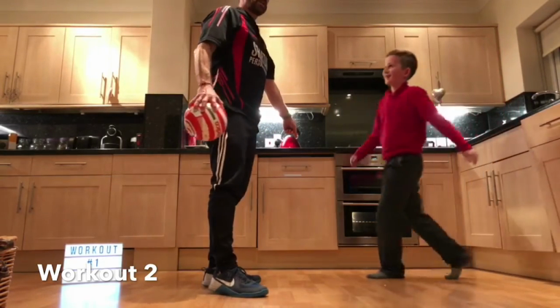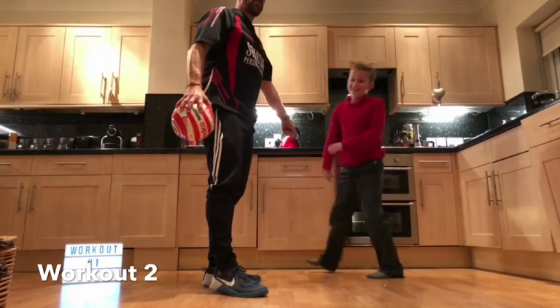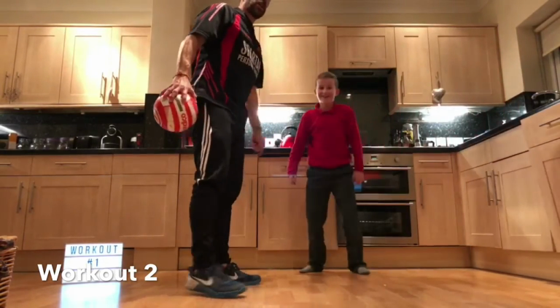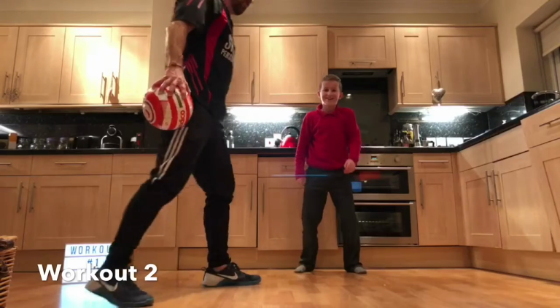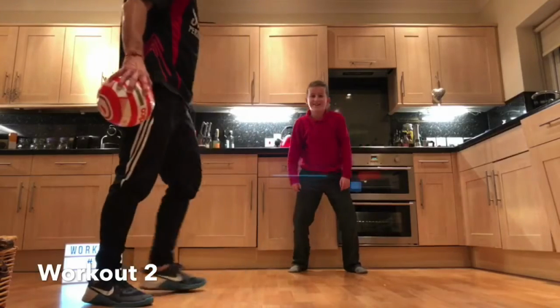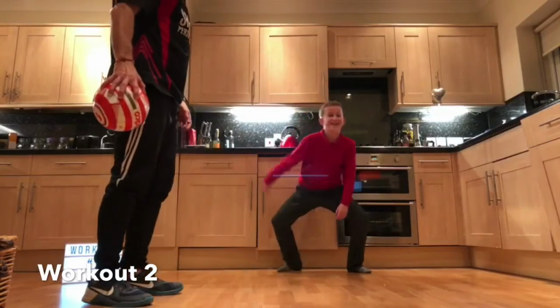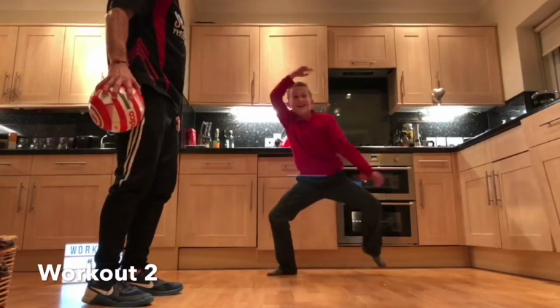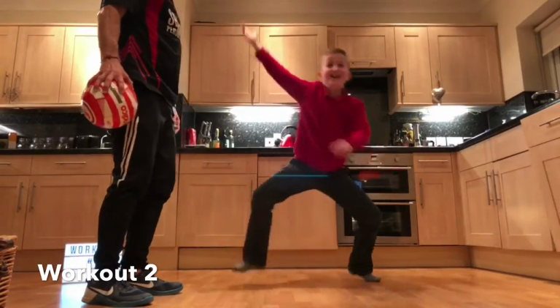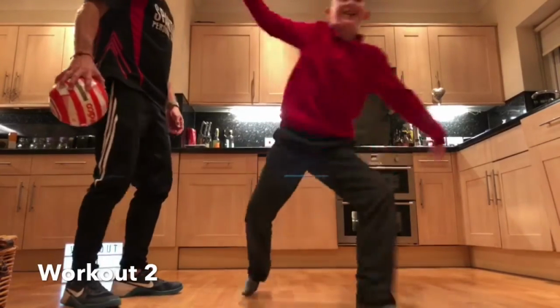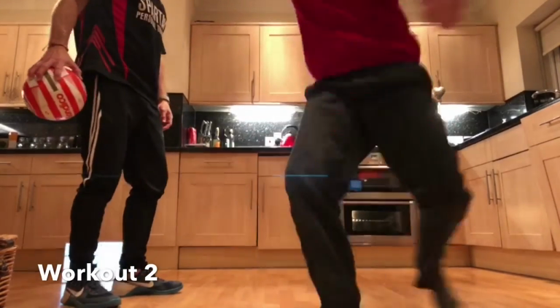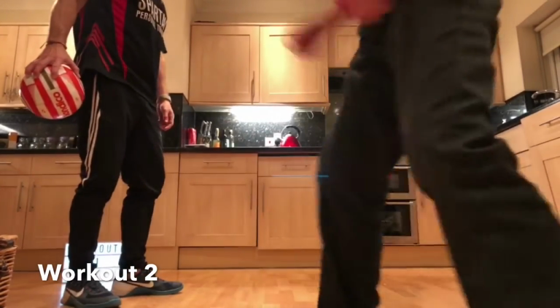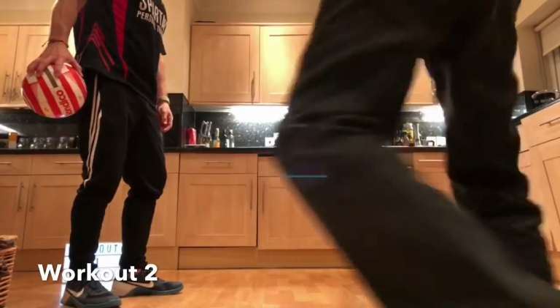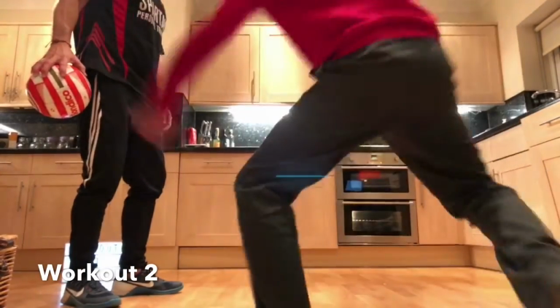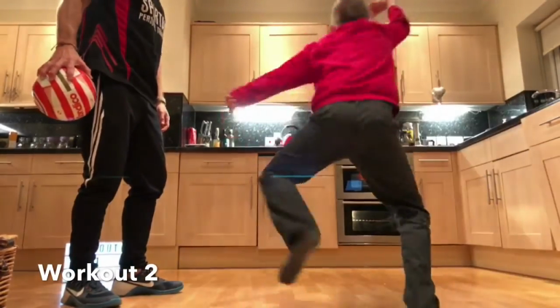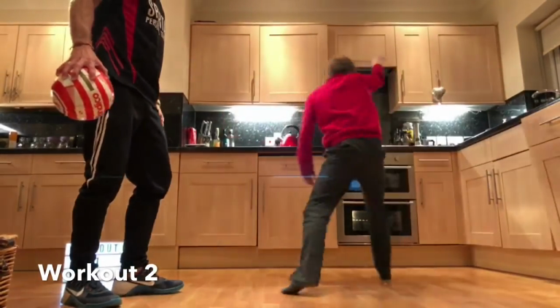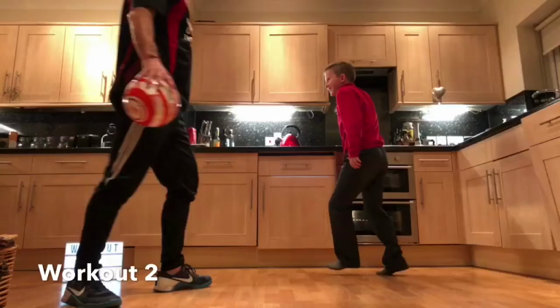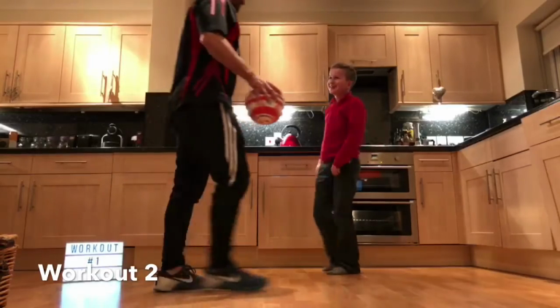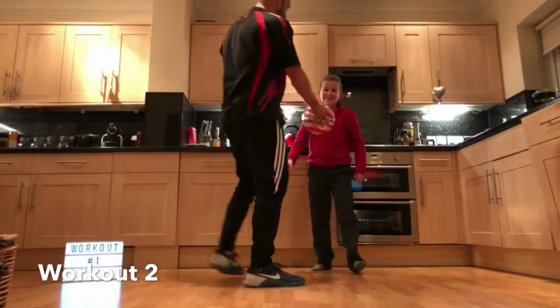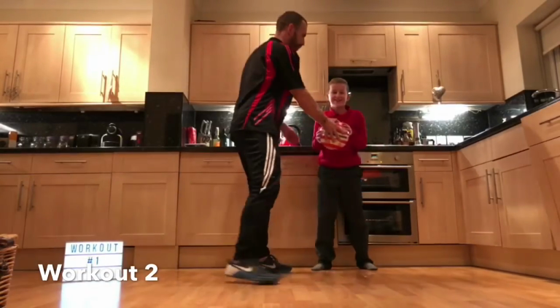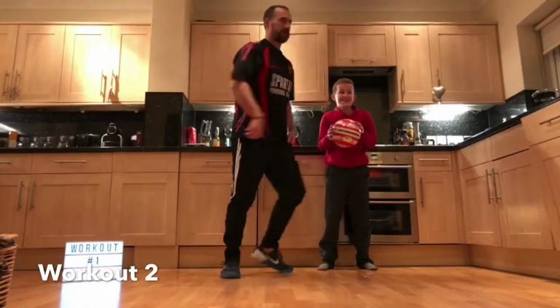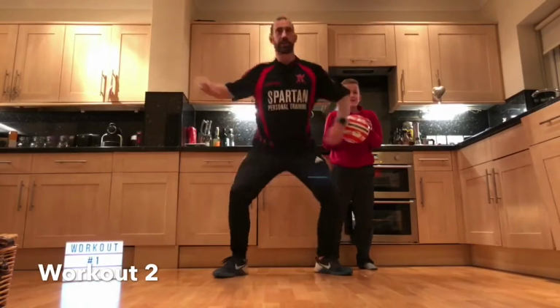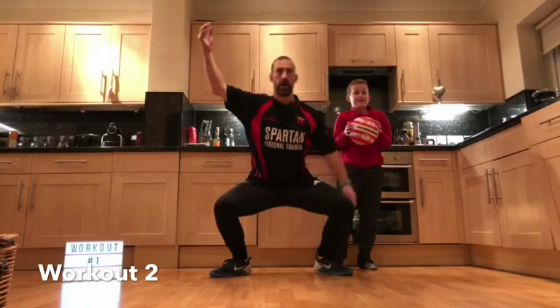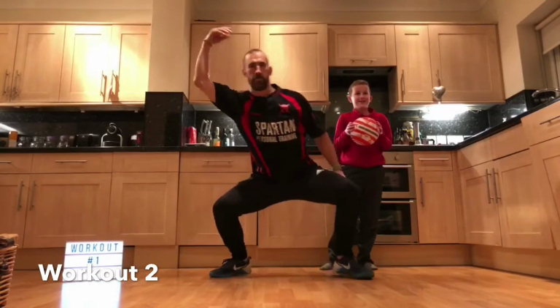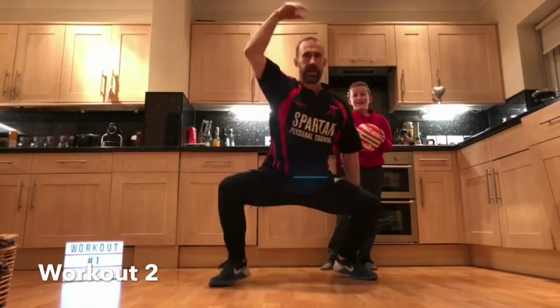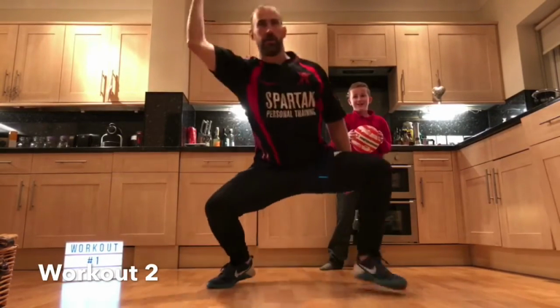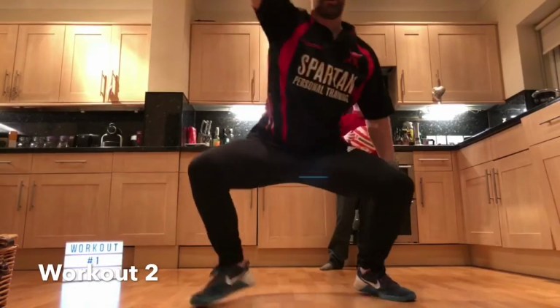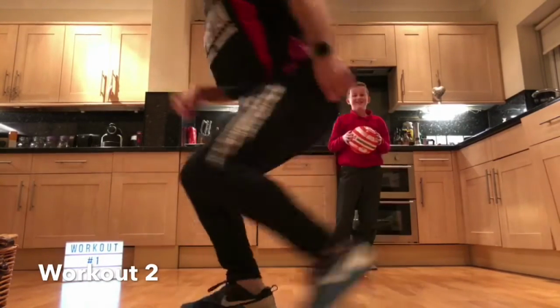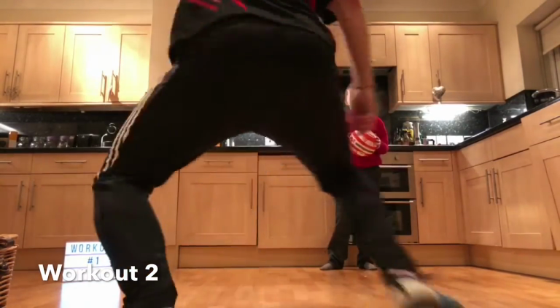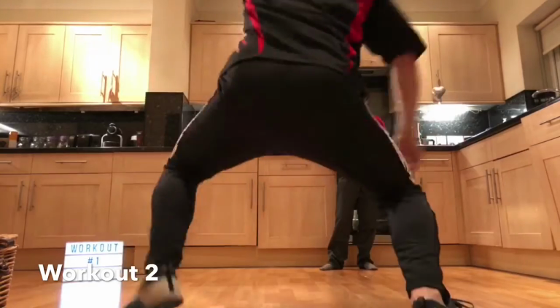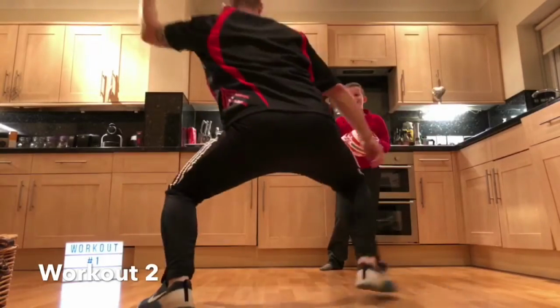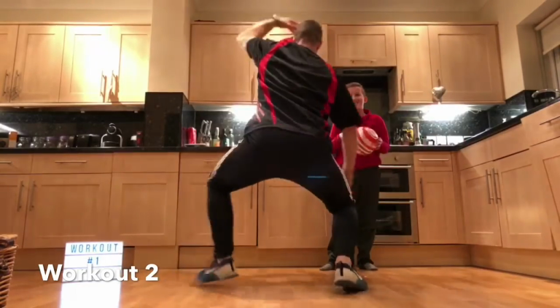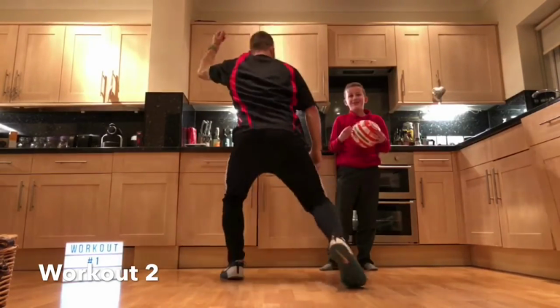Zach's going to demonstrate the low monkey run. That's it, and all the way back again. So hold the ball, nice and low, balancing that arm. Turn around and all the way back.